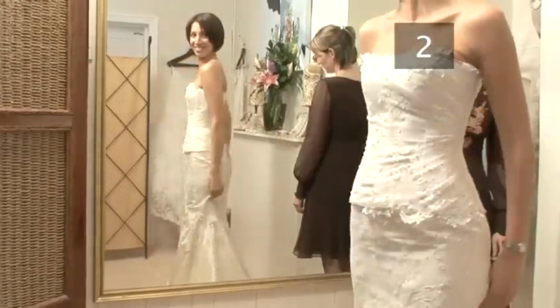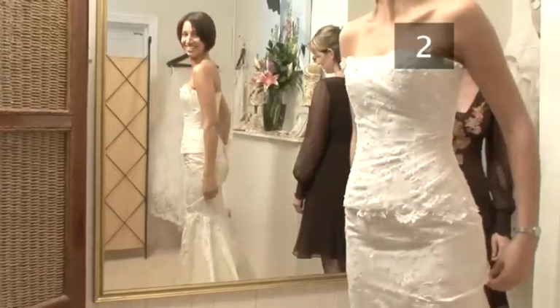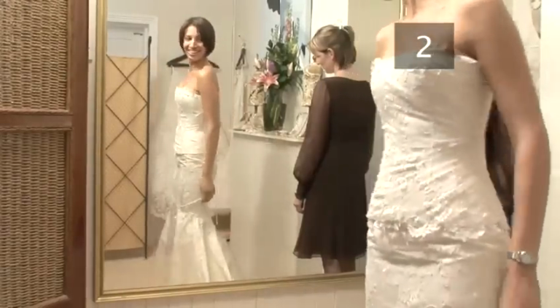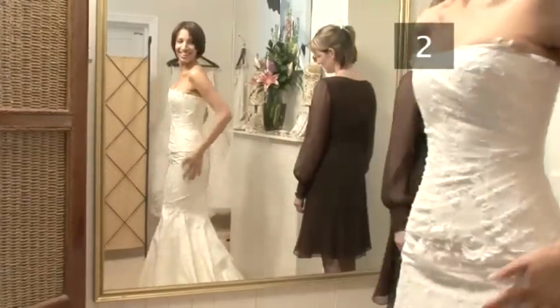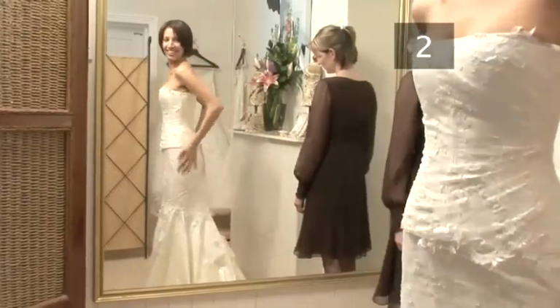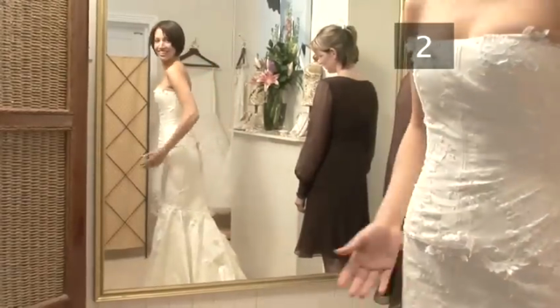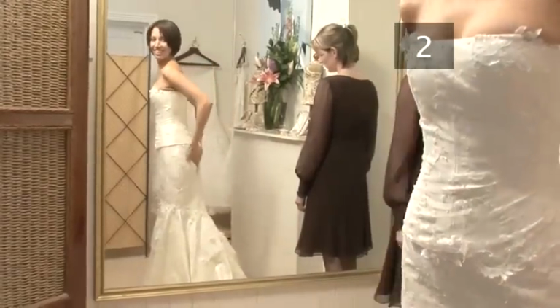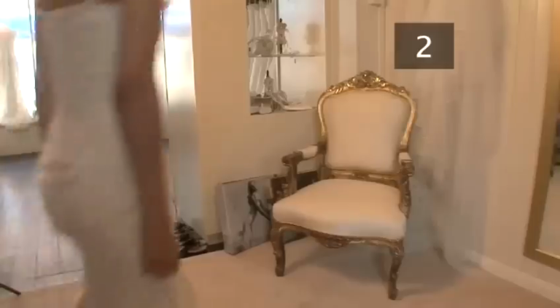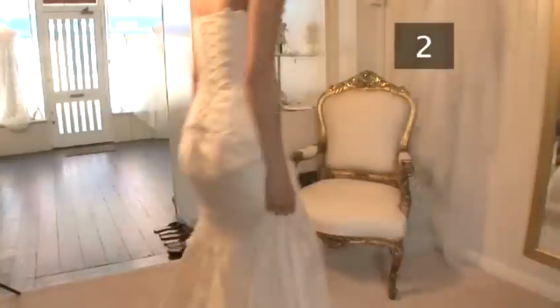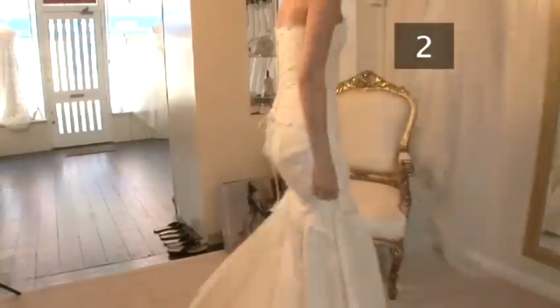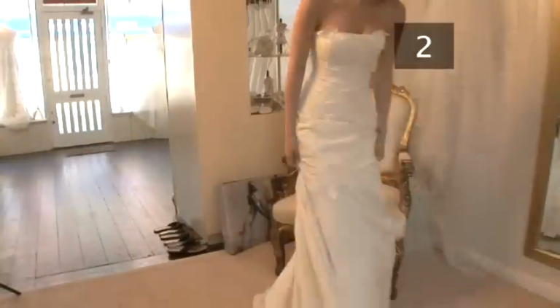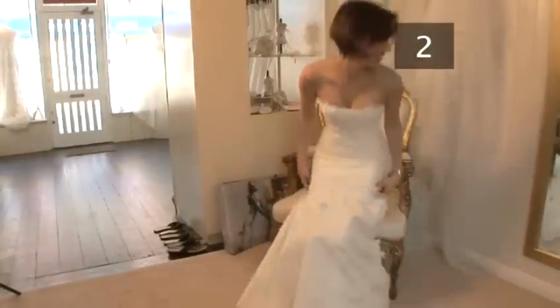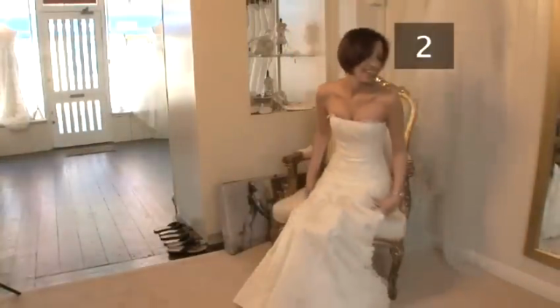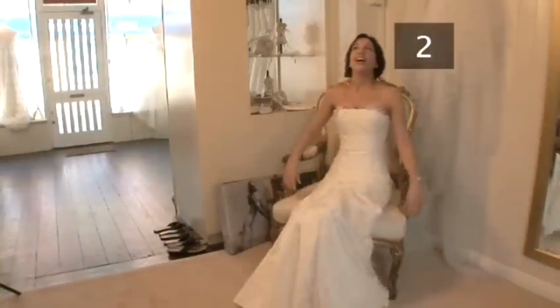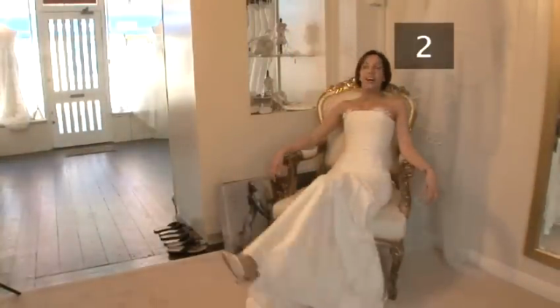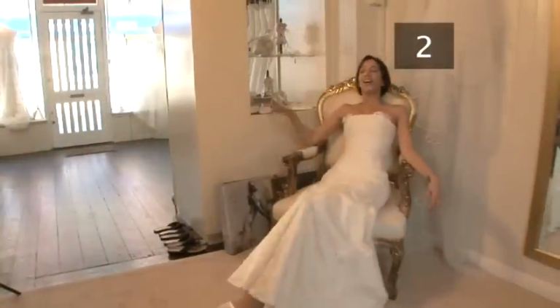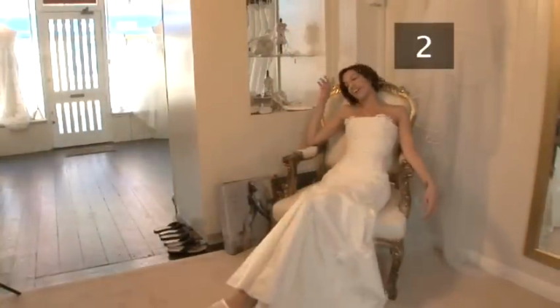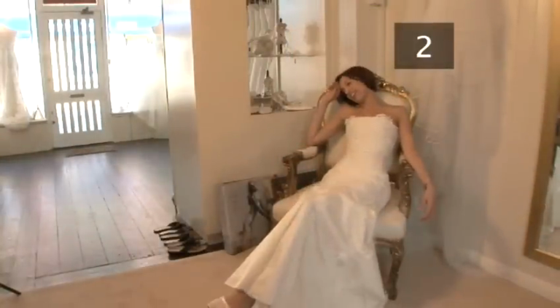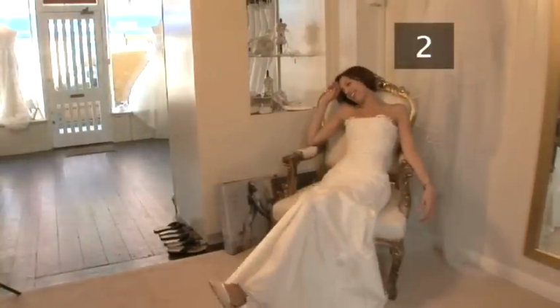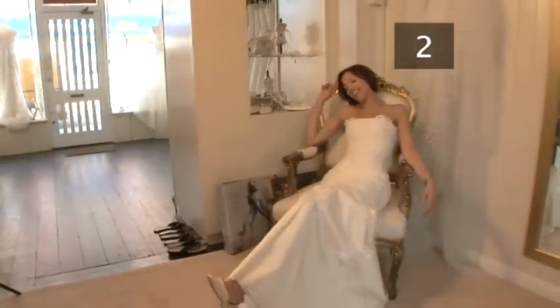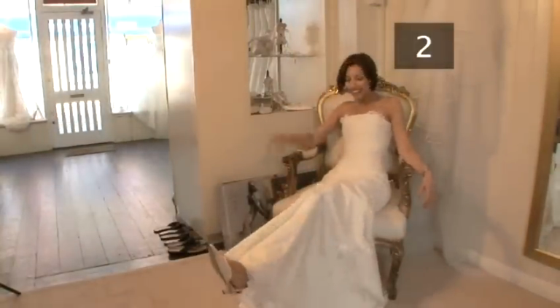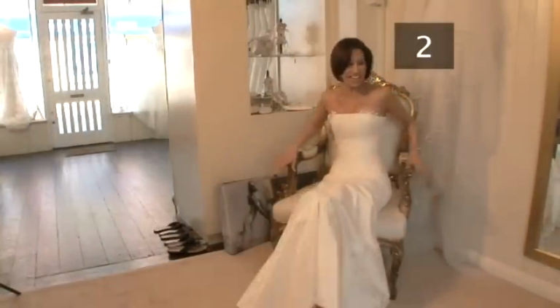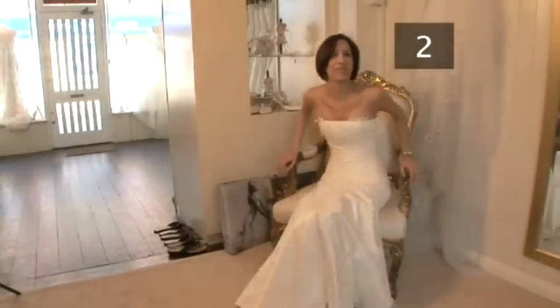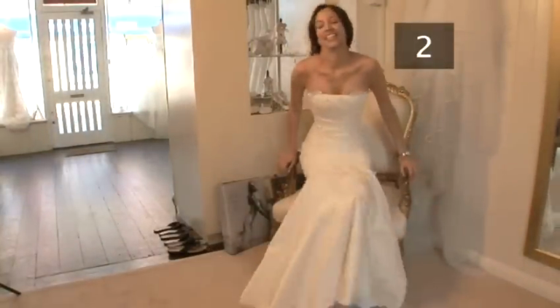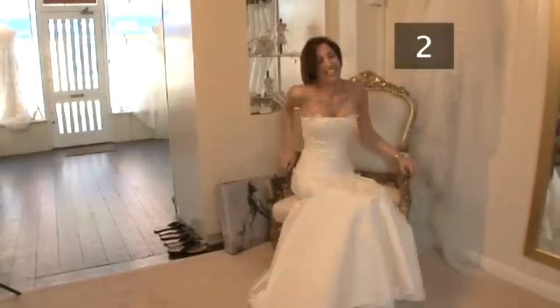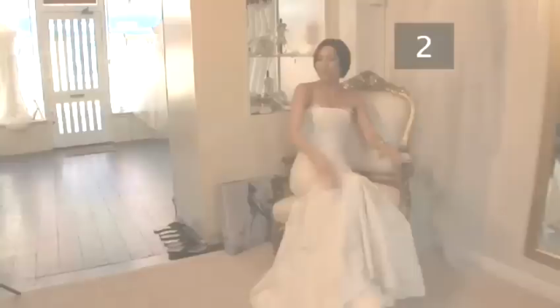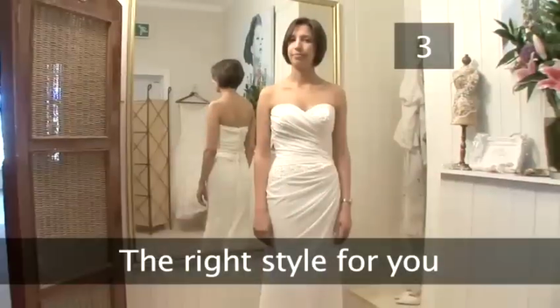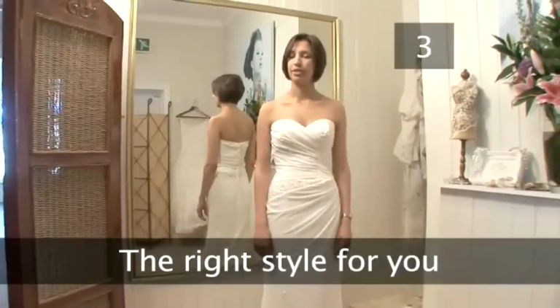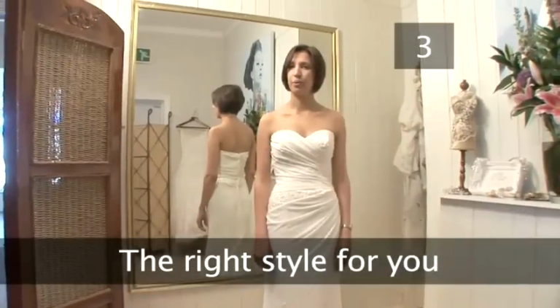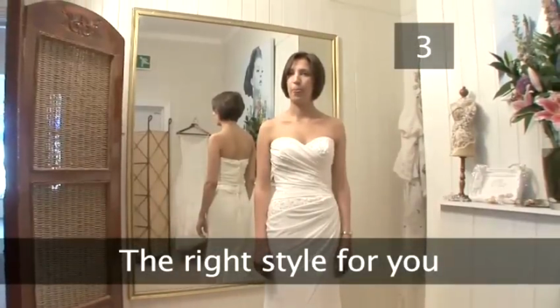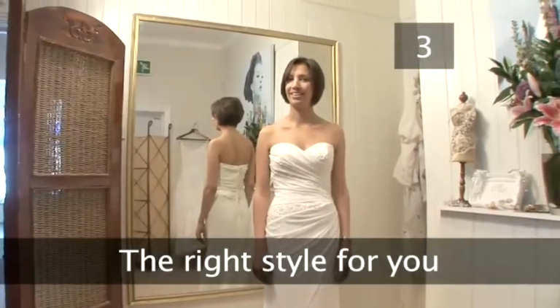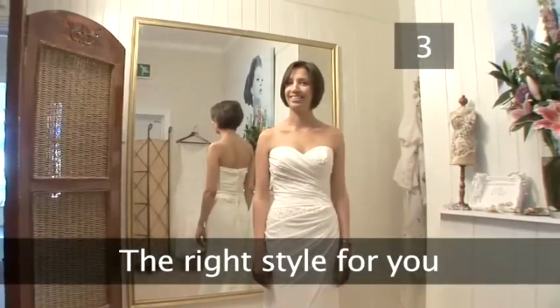When trying dresses on, practice walking around in them and also sitting down in them. You'll be wearing the dress all day so it has to be comfortable and enjoyable to wear.